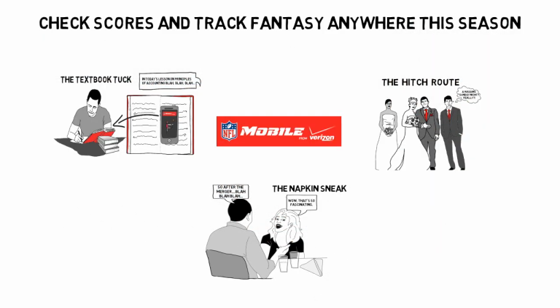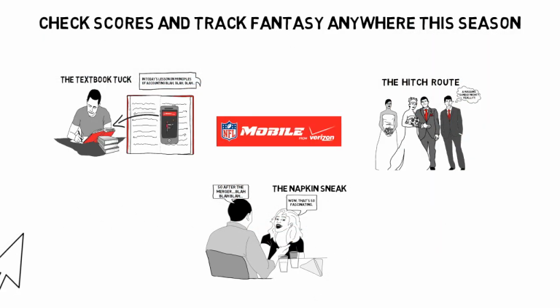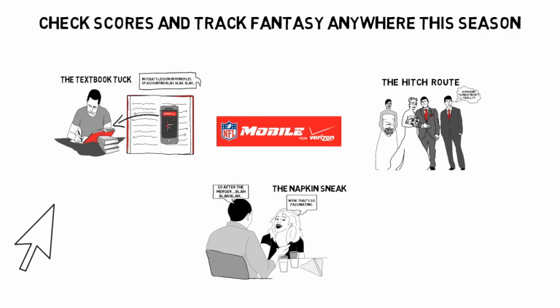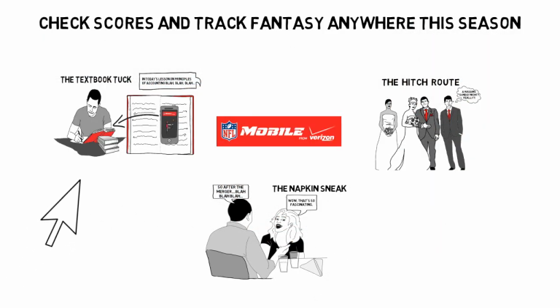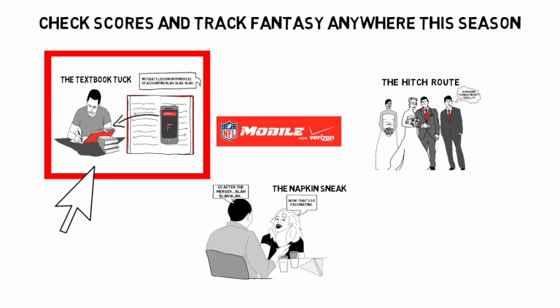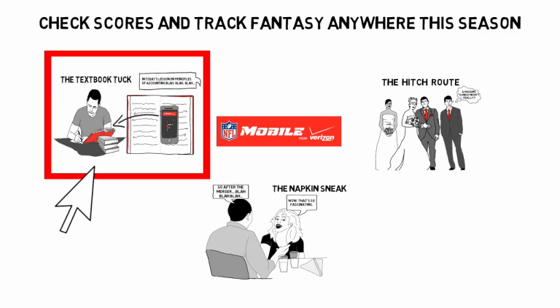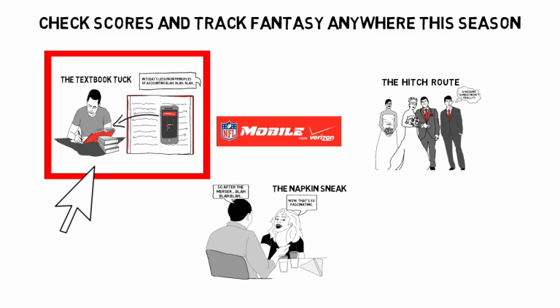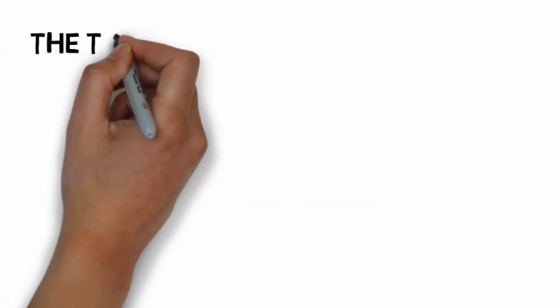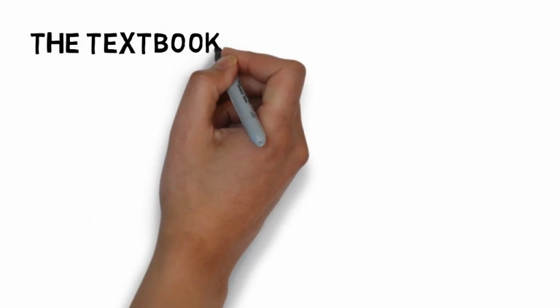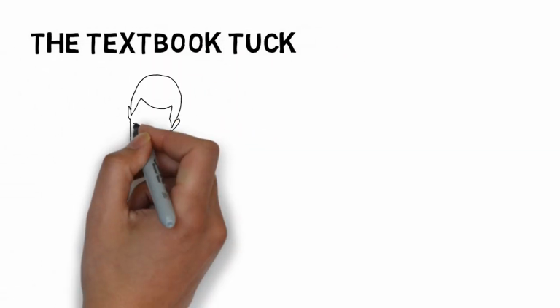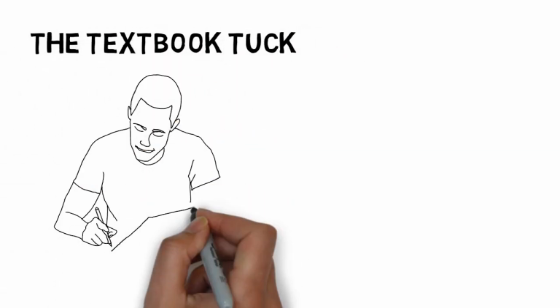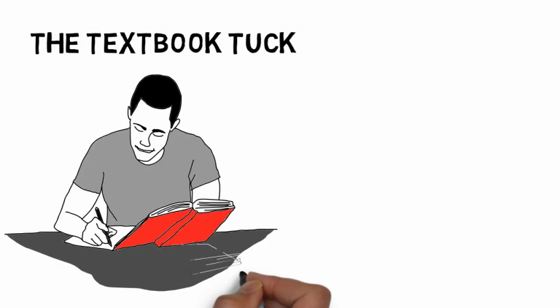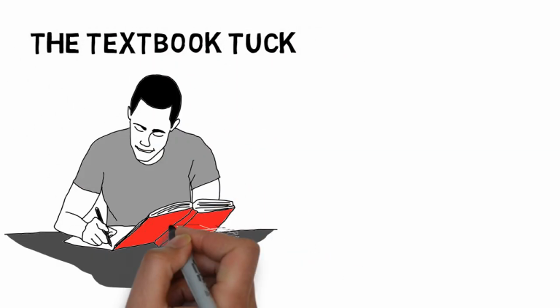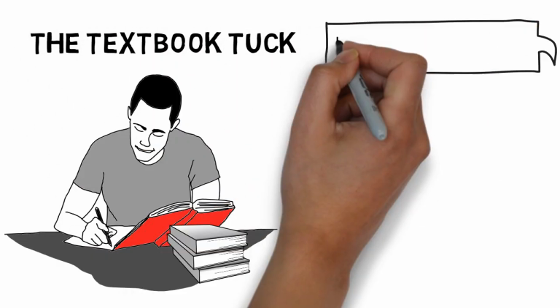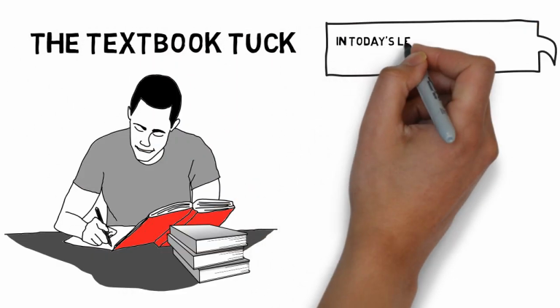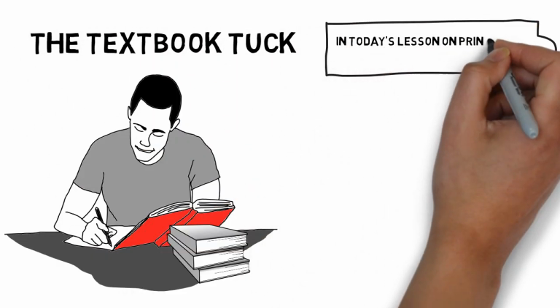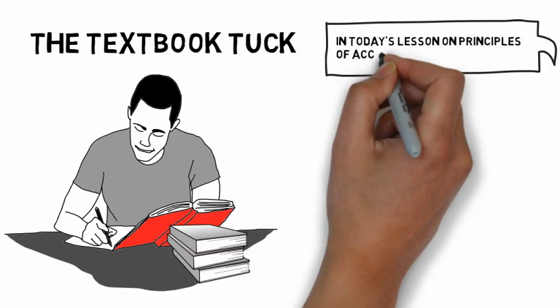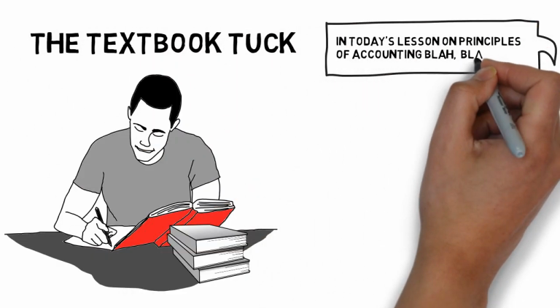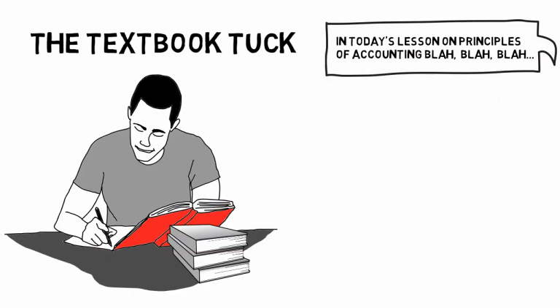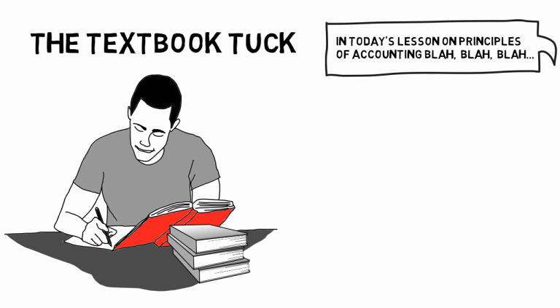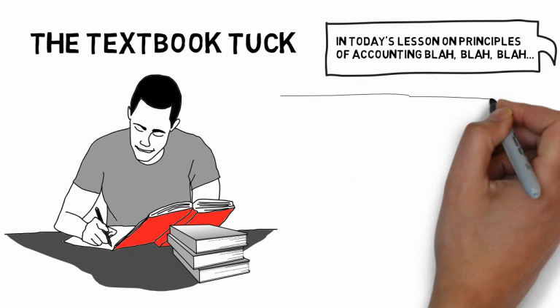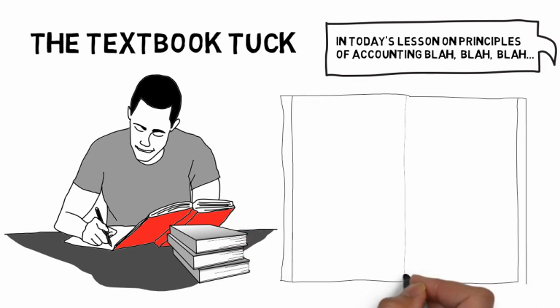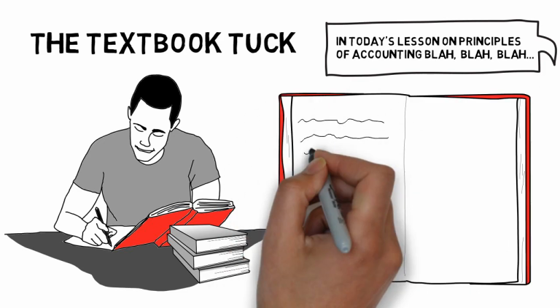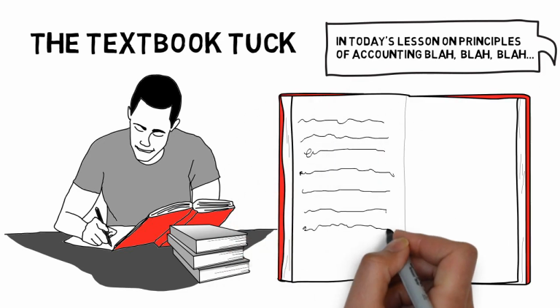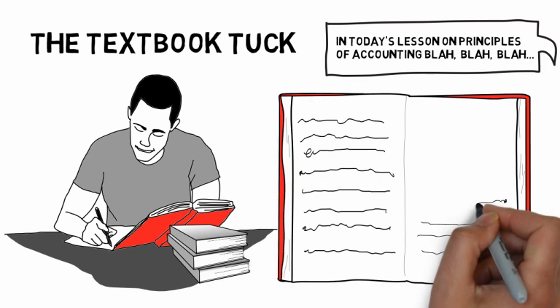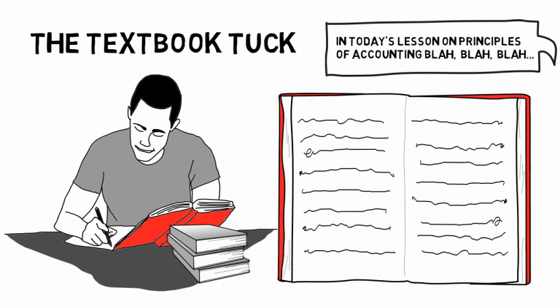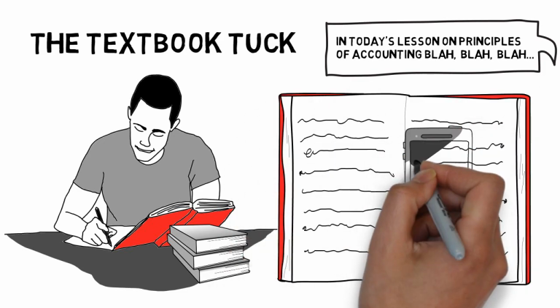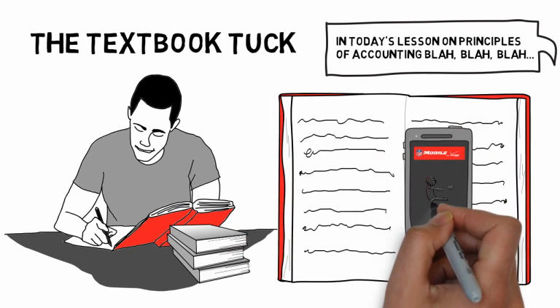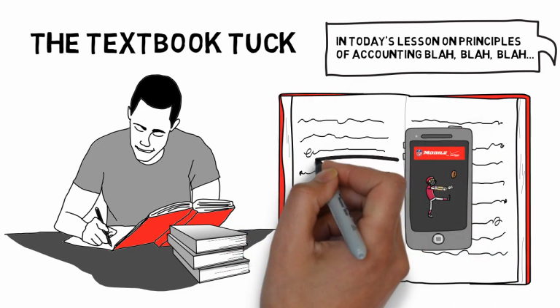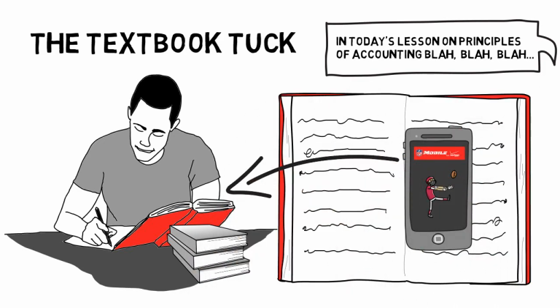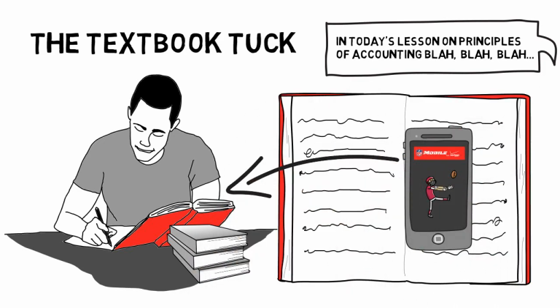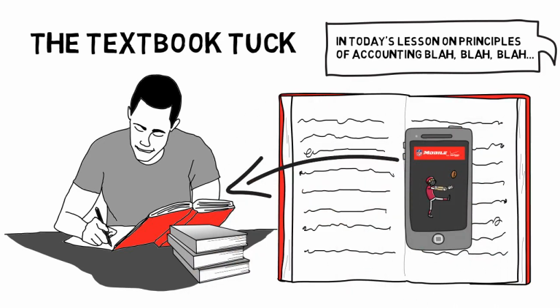There's the textbook talk. Perfect for watching your home team live on NFL Mobile during a late-night class or study session. It's almost as if that space along the binding was made with your smartphone in mind.